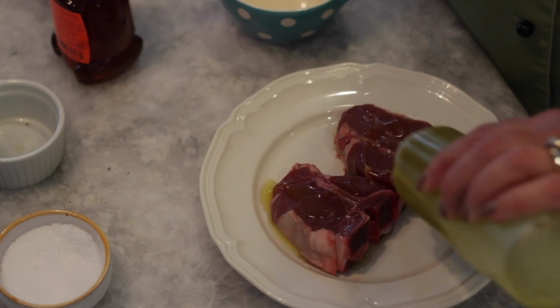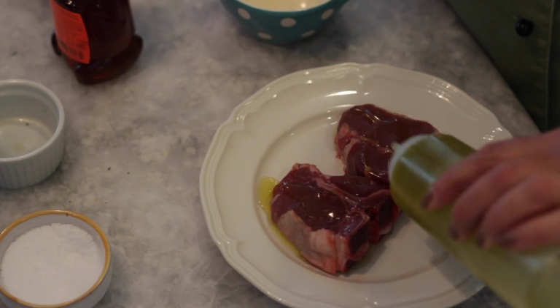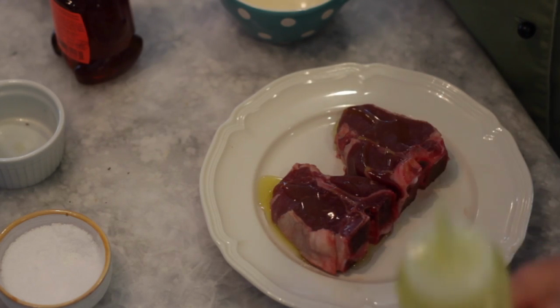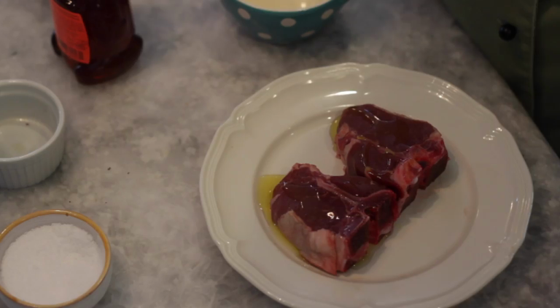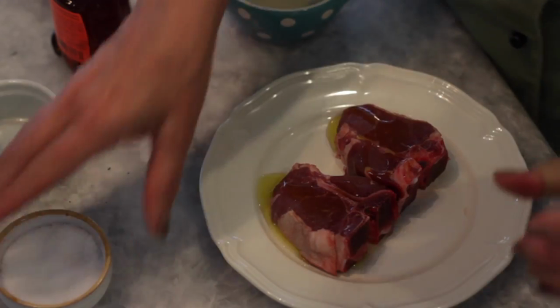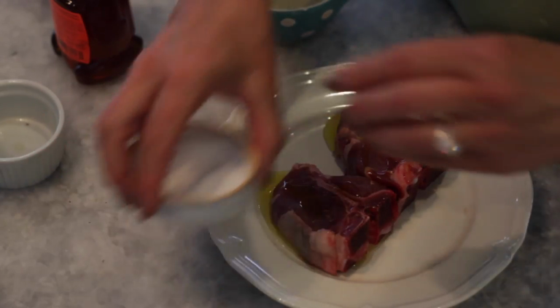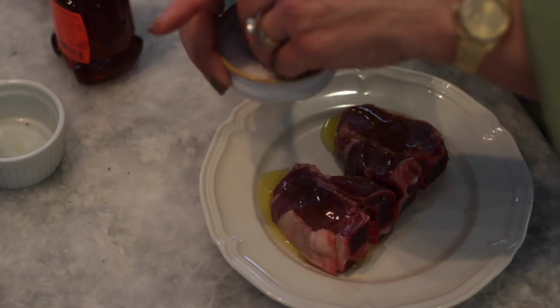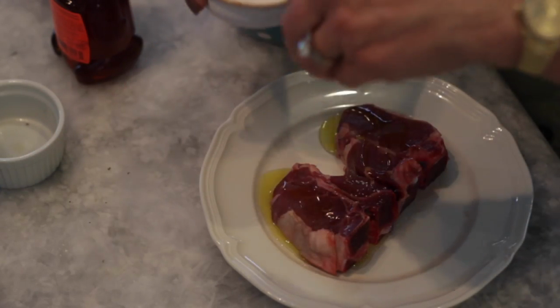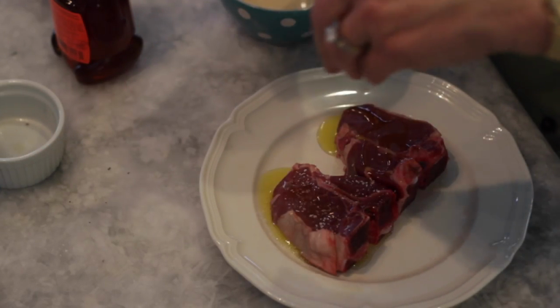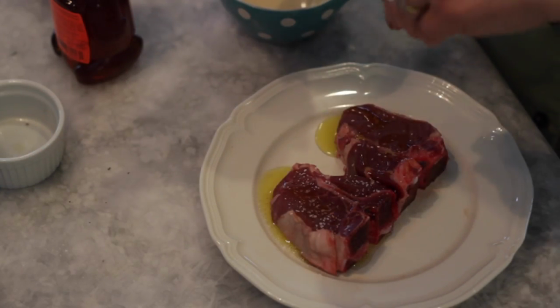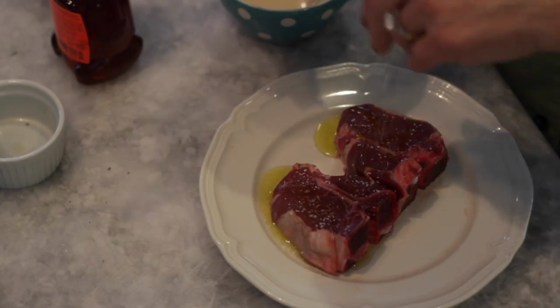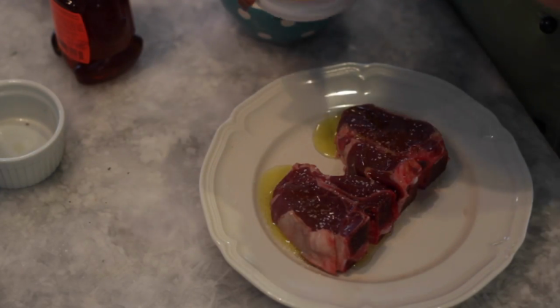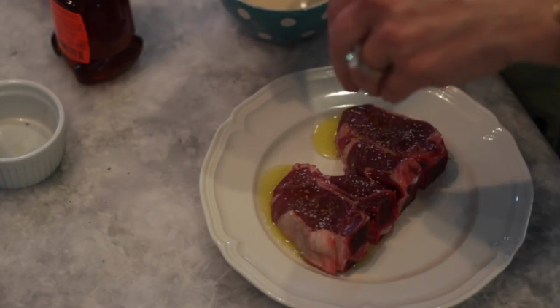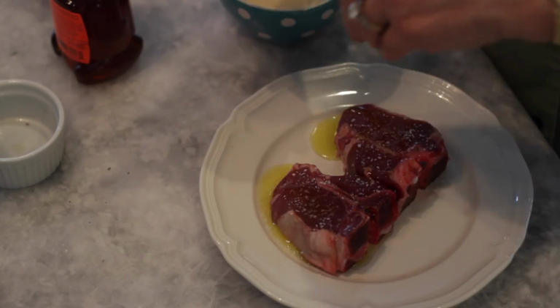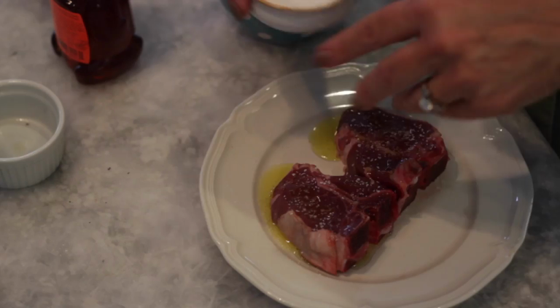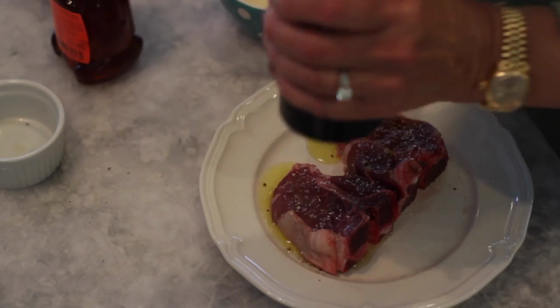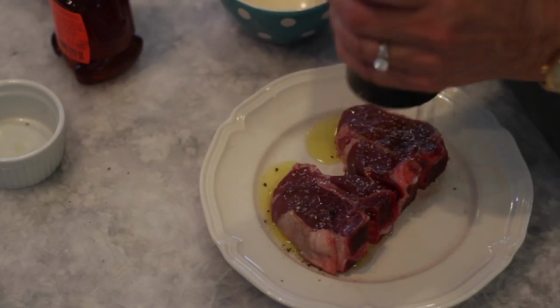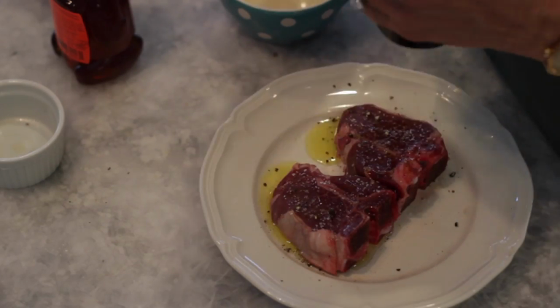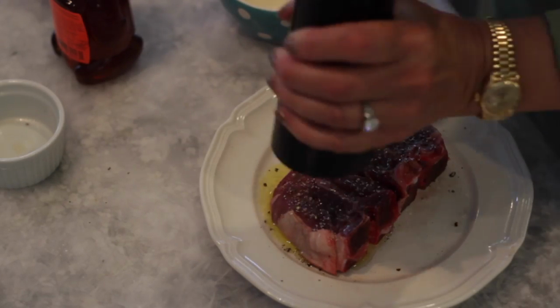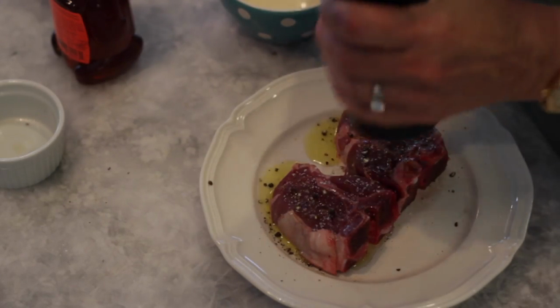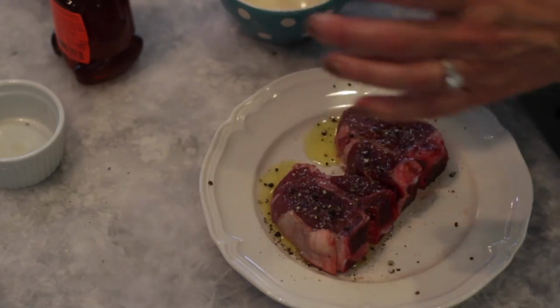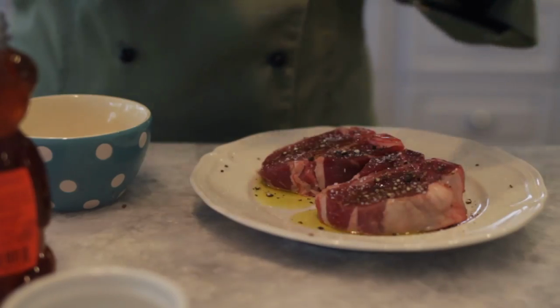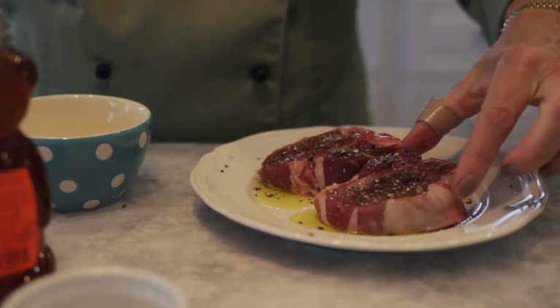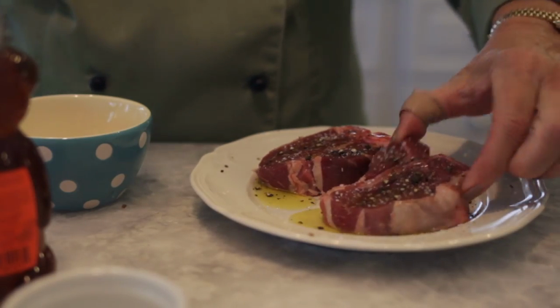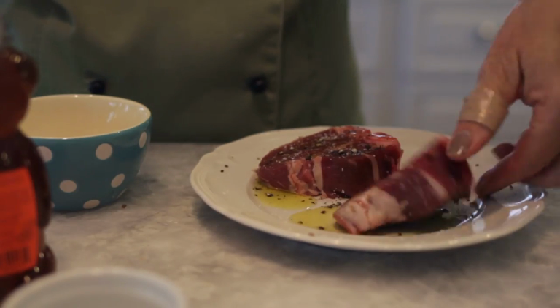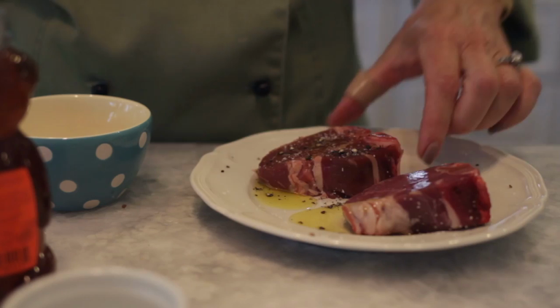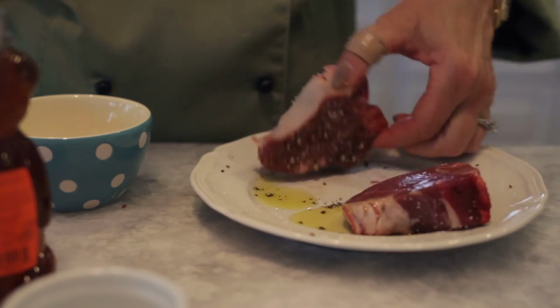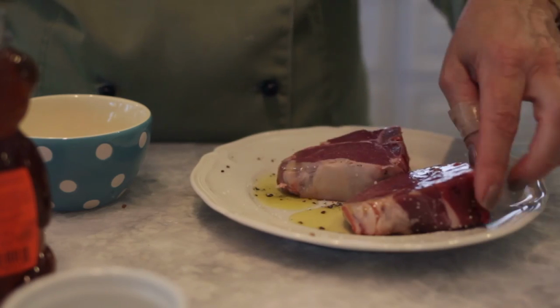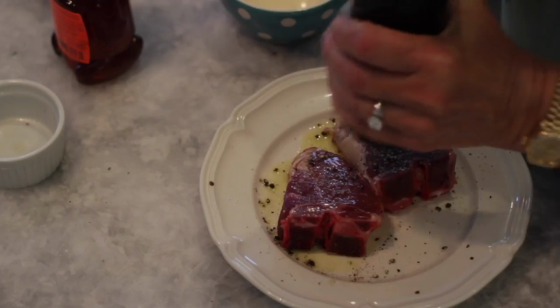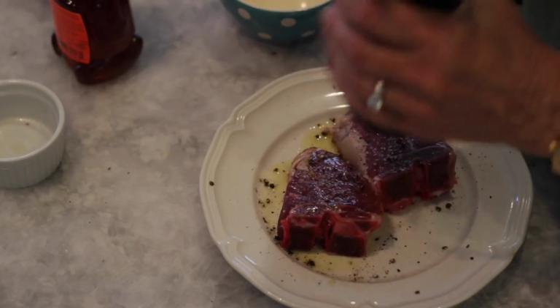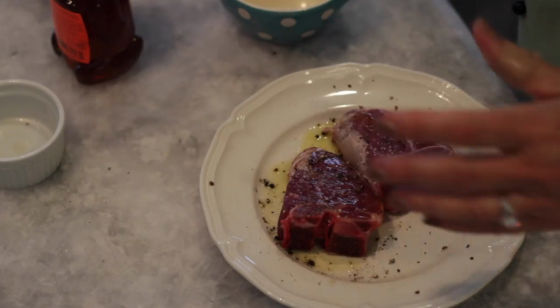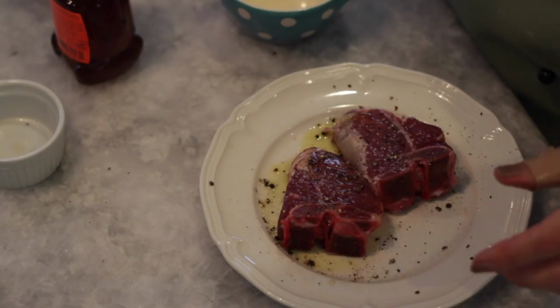We're going to put a little bit of extra virgin olive oil on our lamb chops. Sprinkle a little kosher salt and some freshly ground black pepper. Turn them over and do the same thing — you want to make sure that both sides are seasoned.